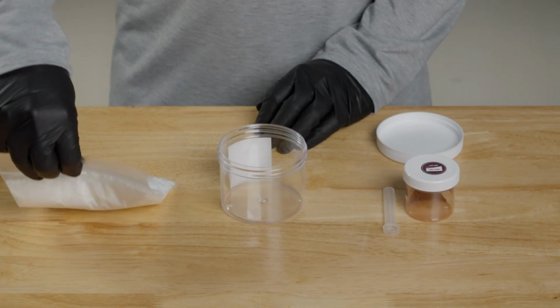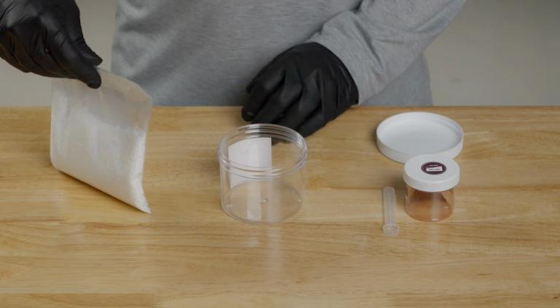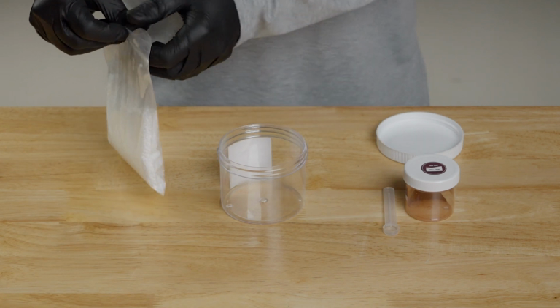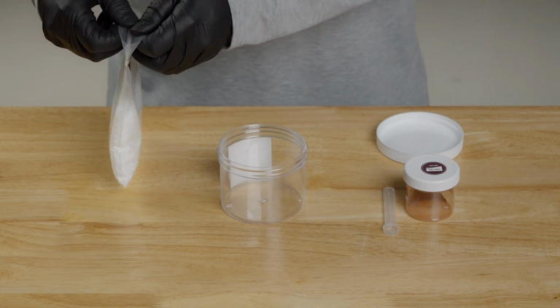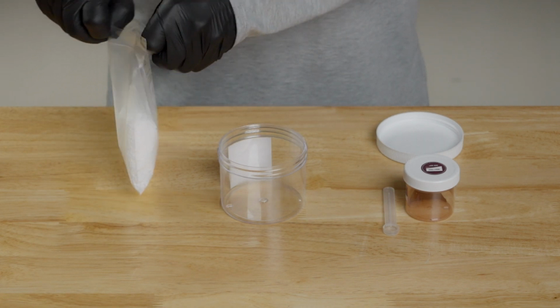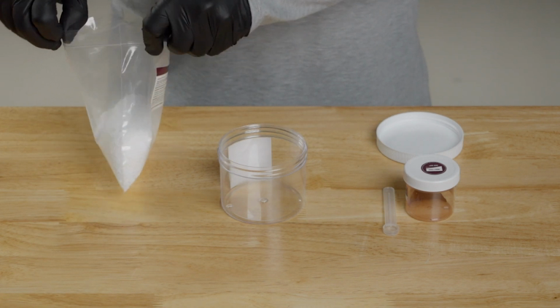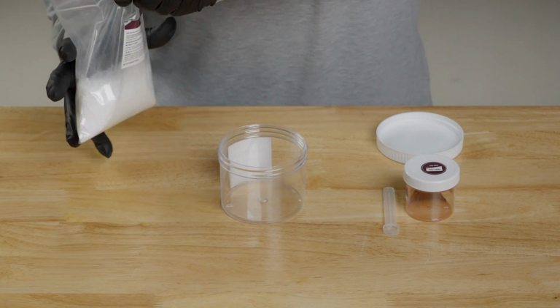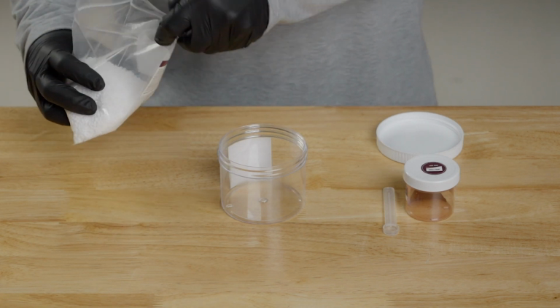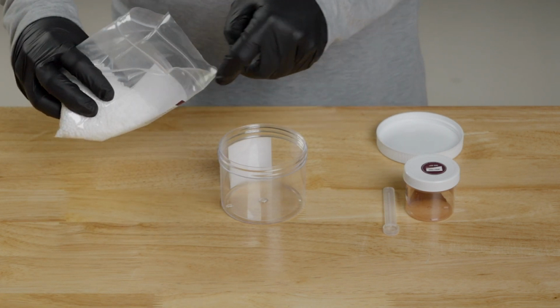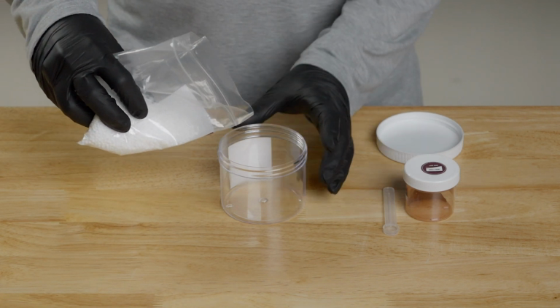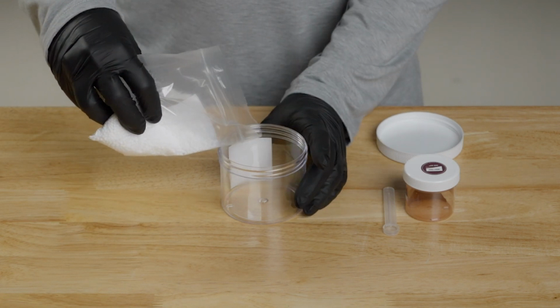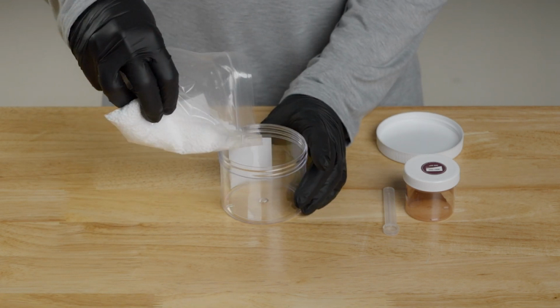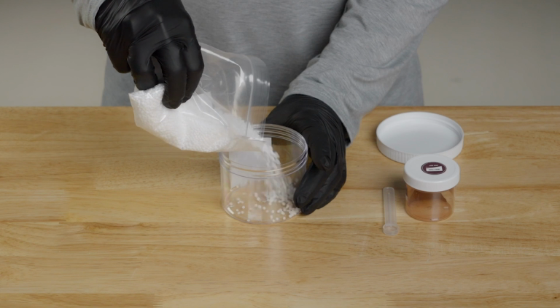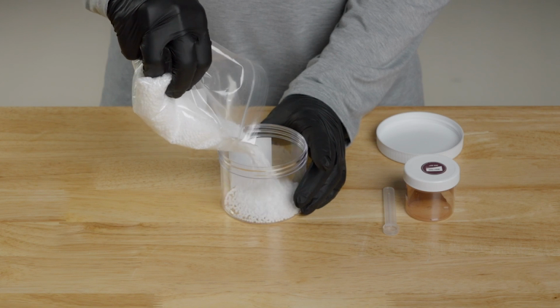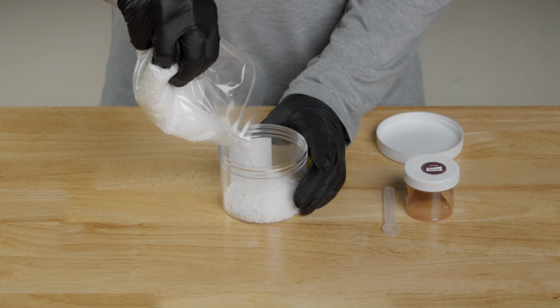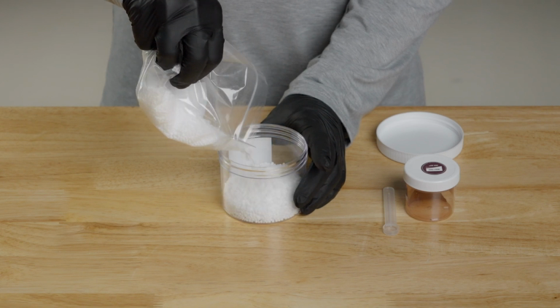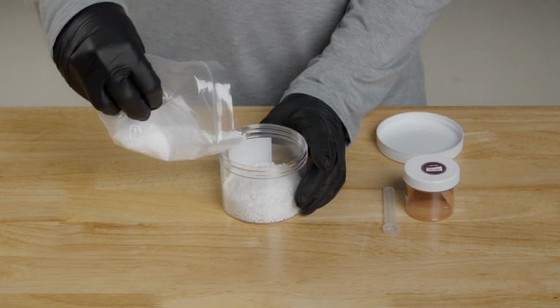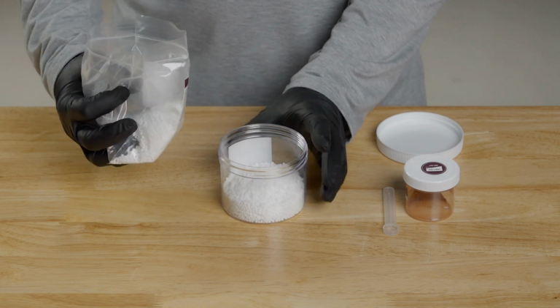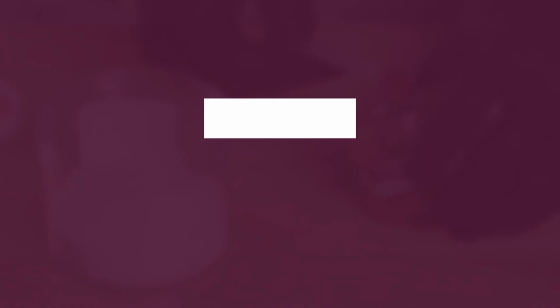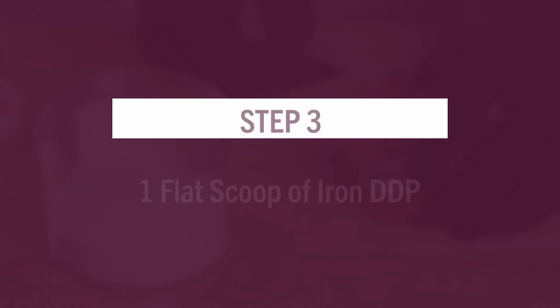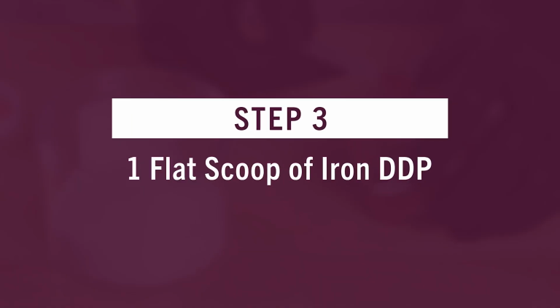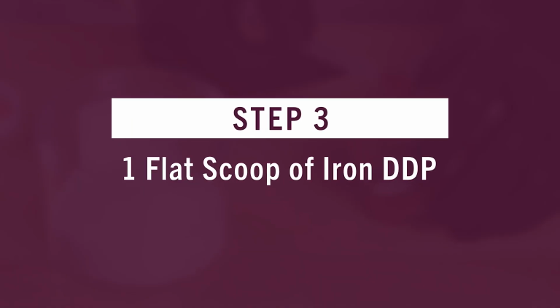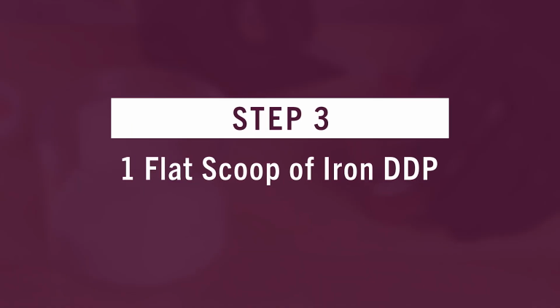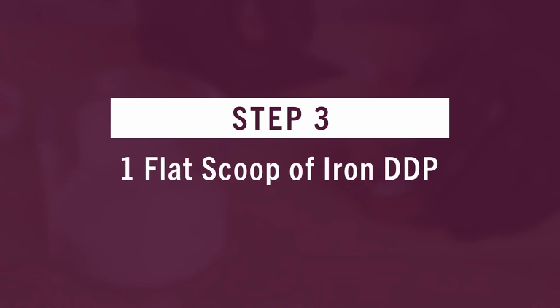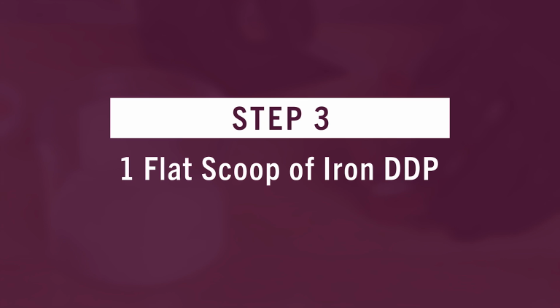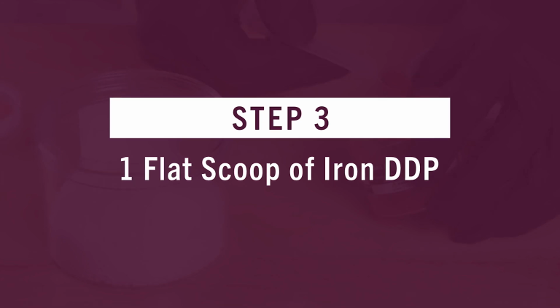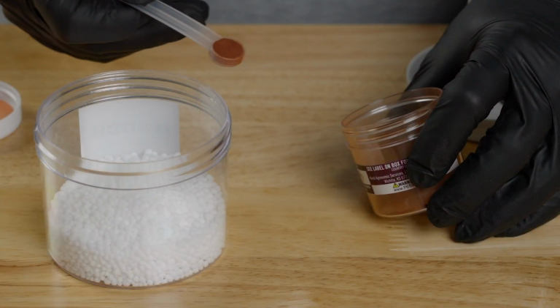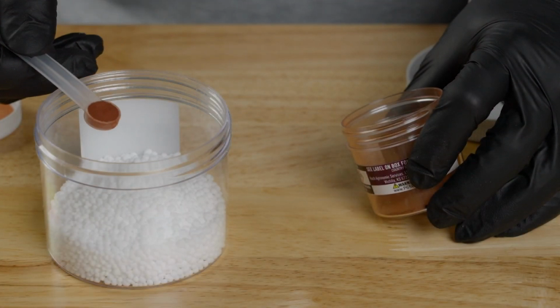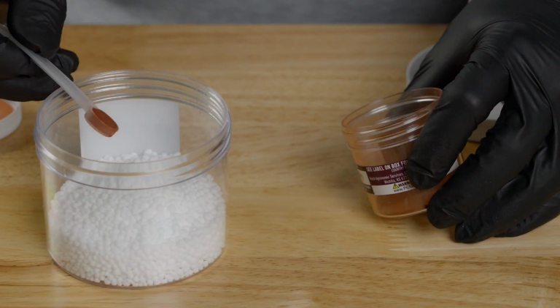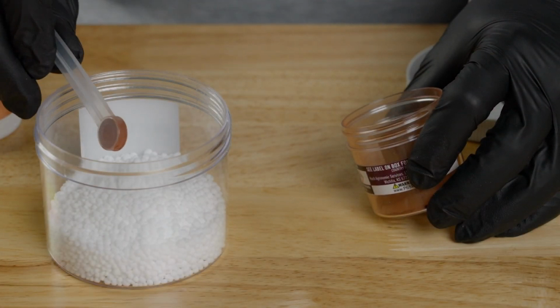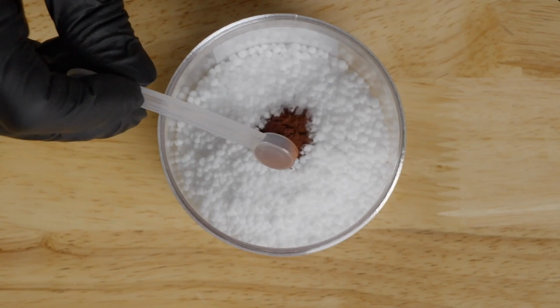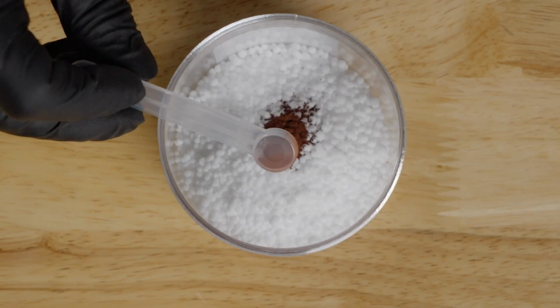Once you're ready, pour two-thirds of the urea into the empty jar, then scoop one flat scoop of Iron DDP on top of the fertilizer.